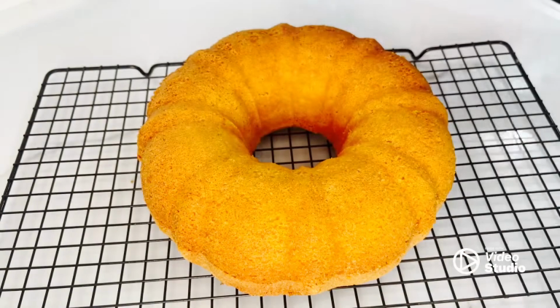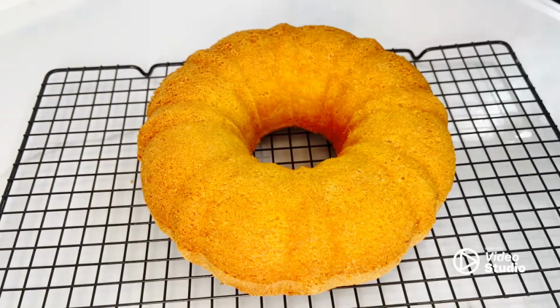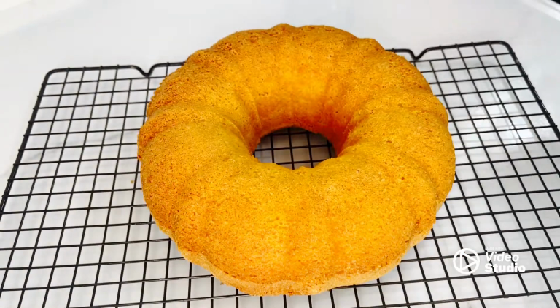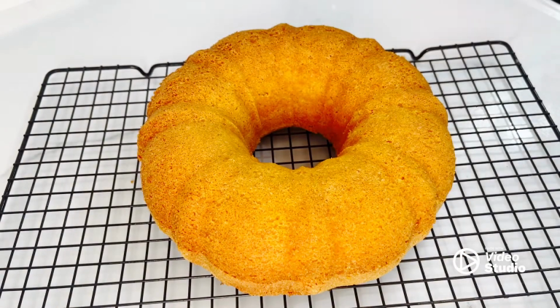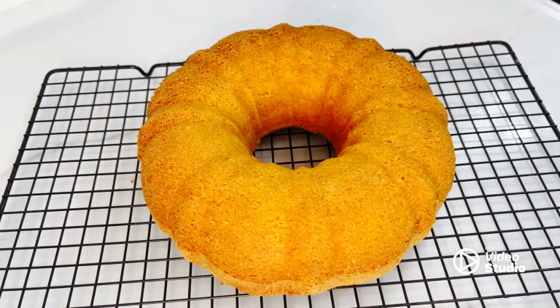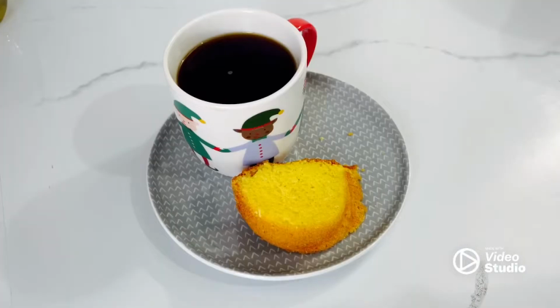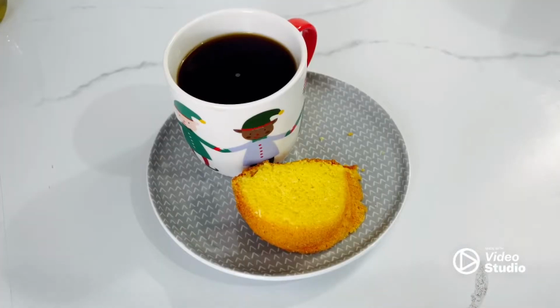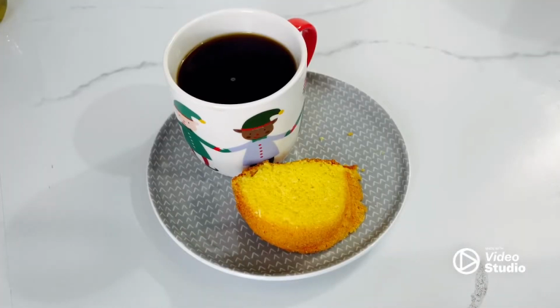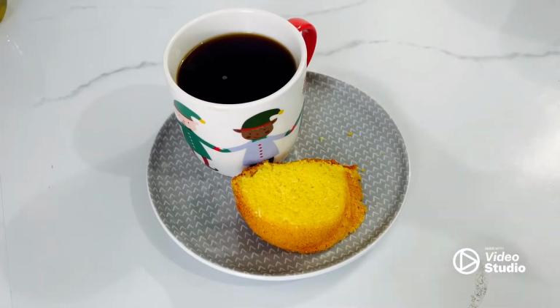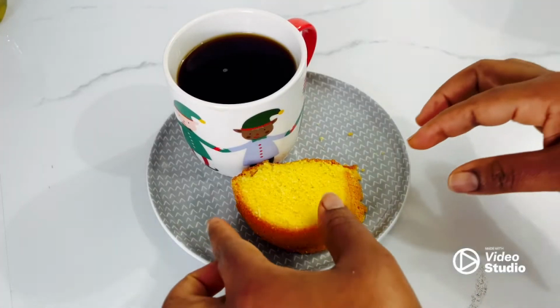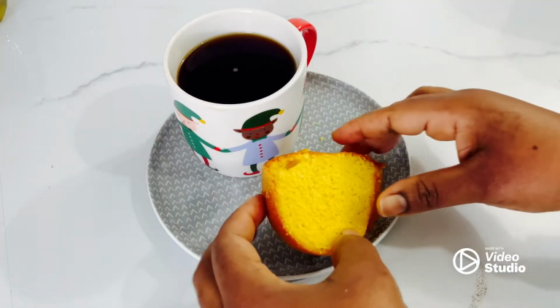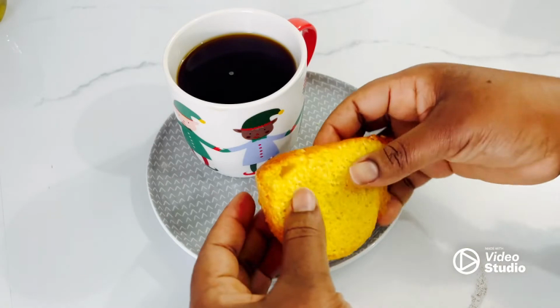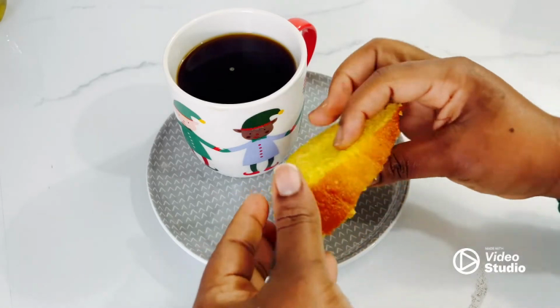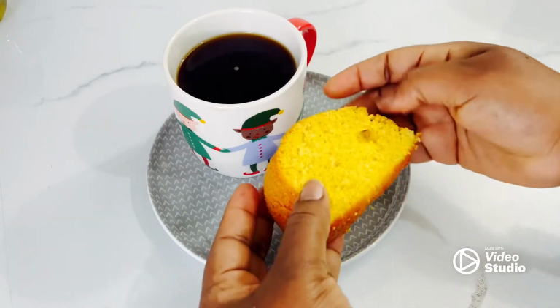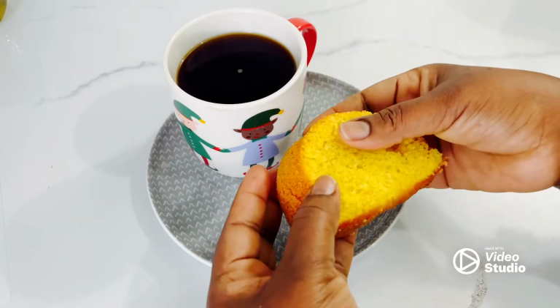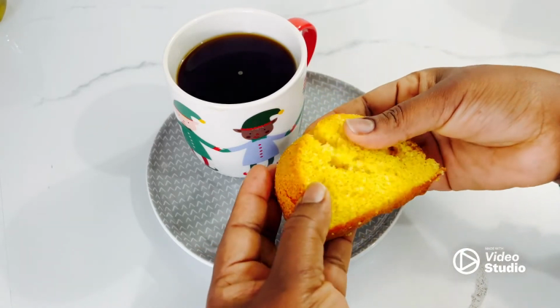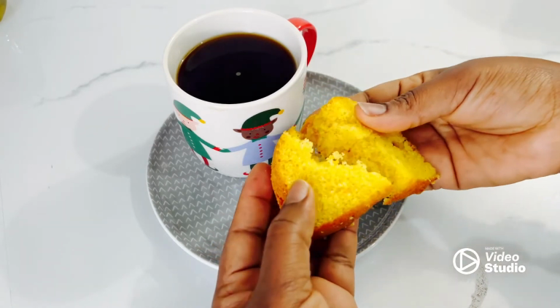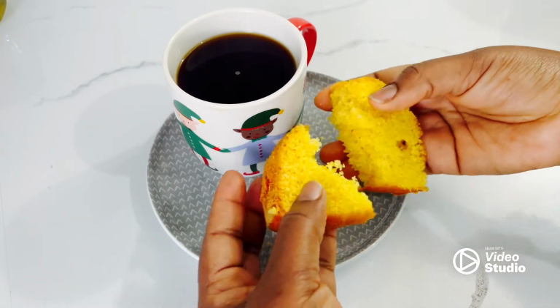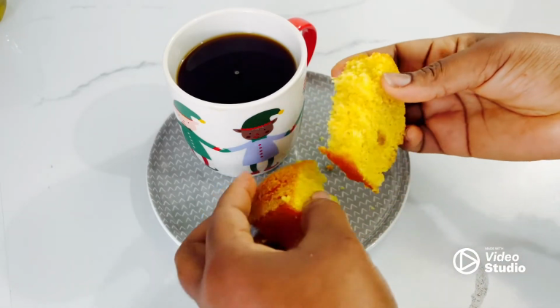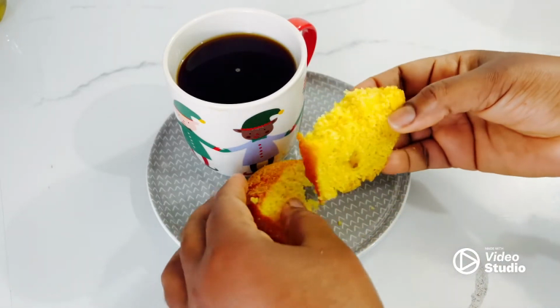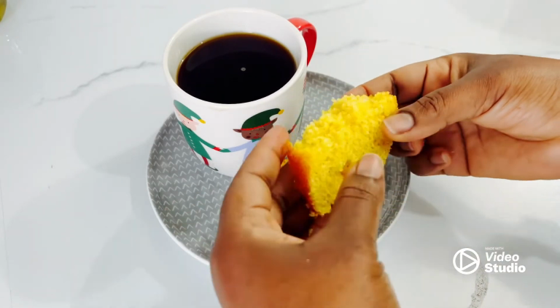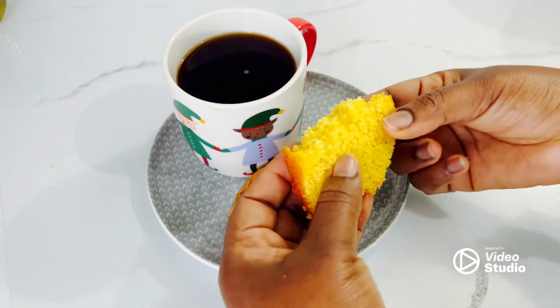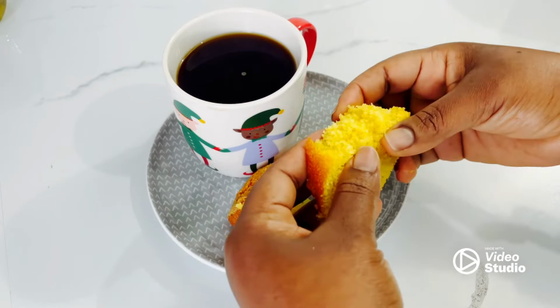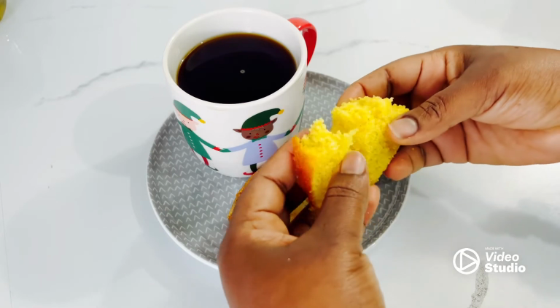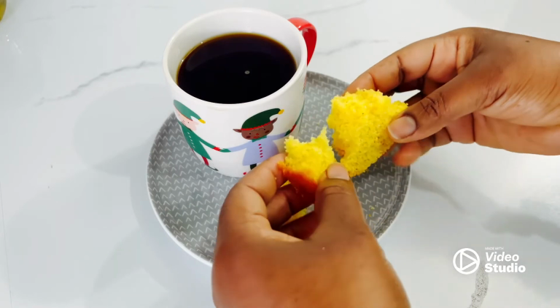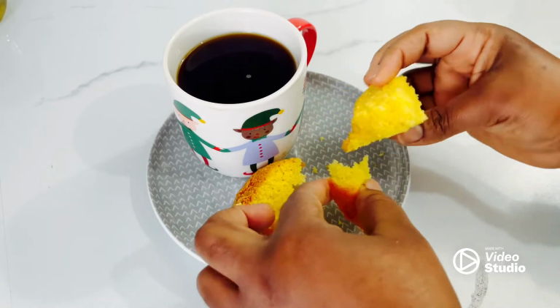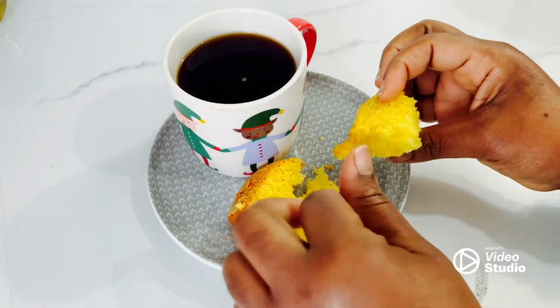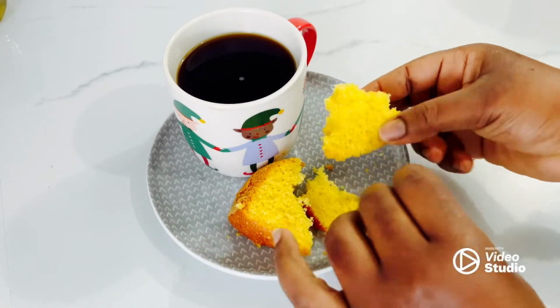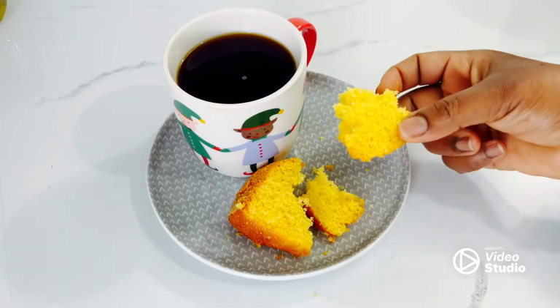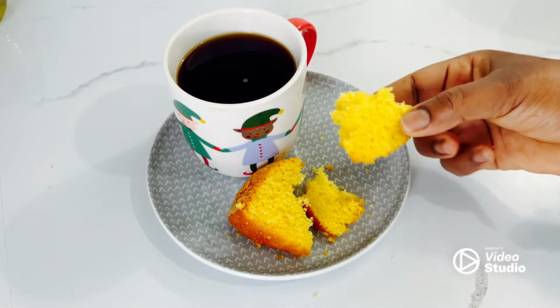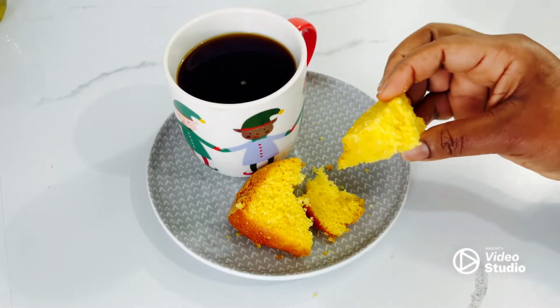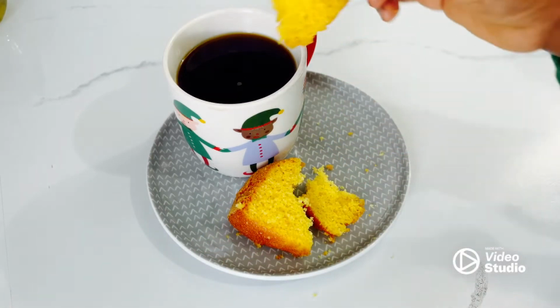I like to let my cake cool for a few minutes before removing it from the tin. This cake is just perfect for tea time or breakfast — I make this cake a lot at home and everybody enjoys it.